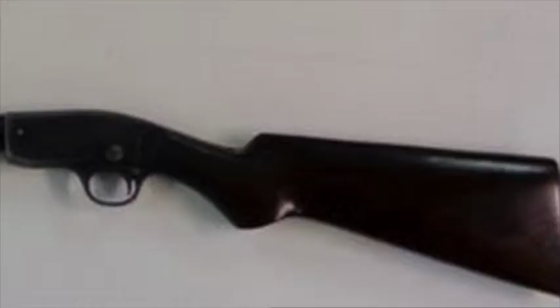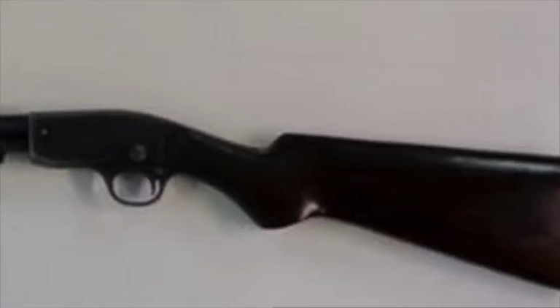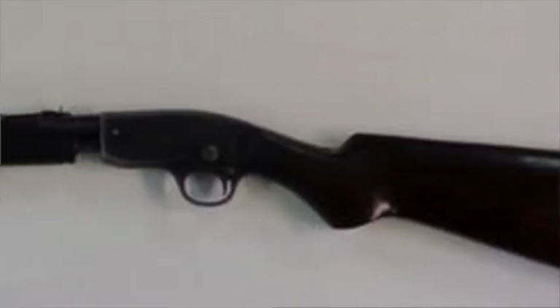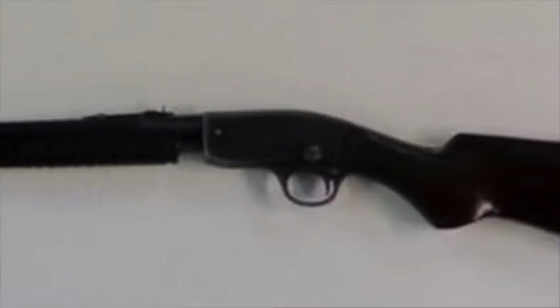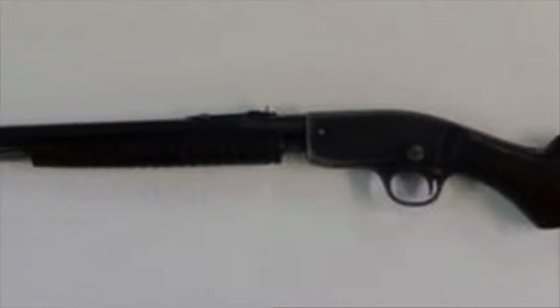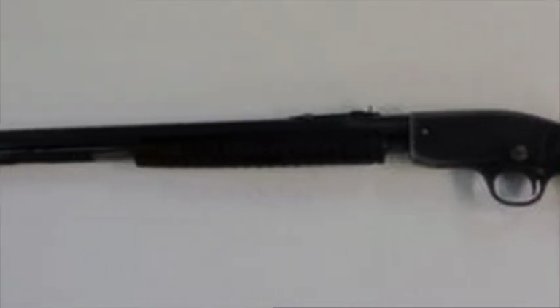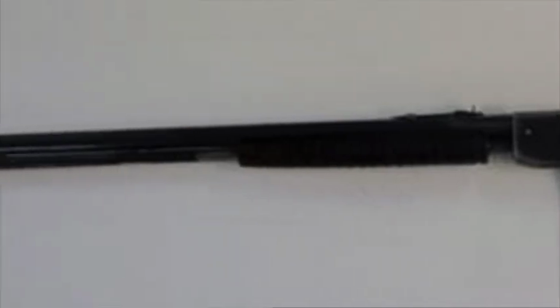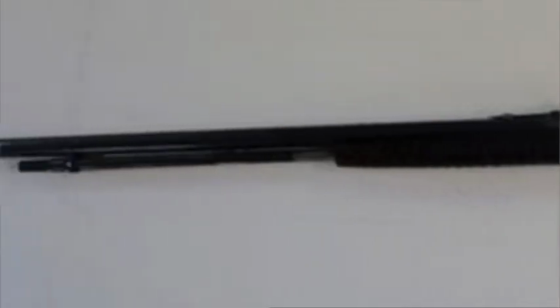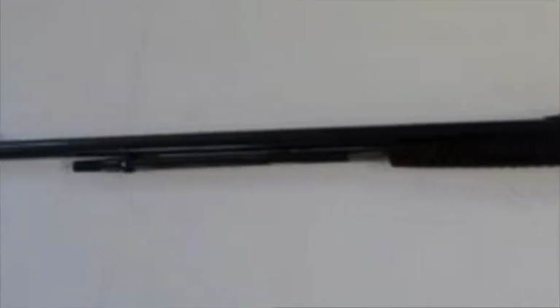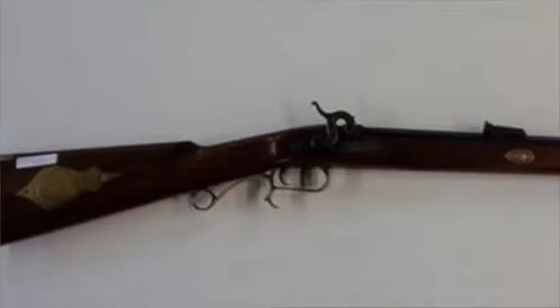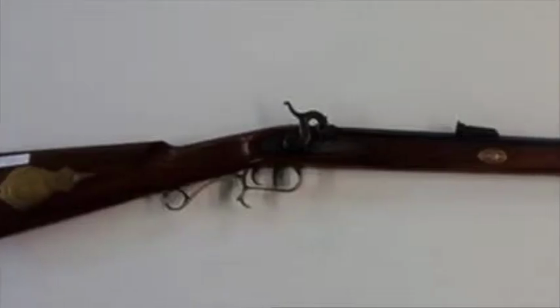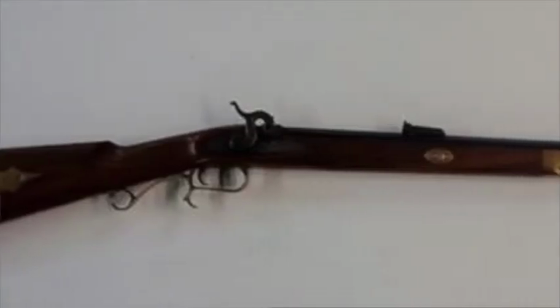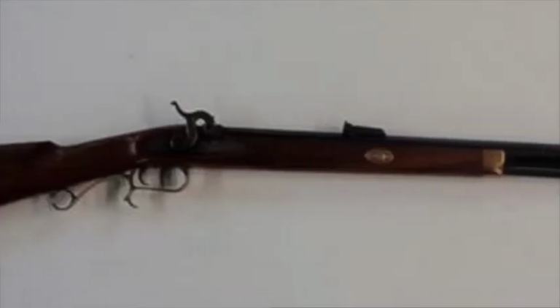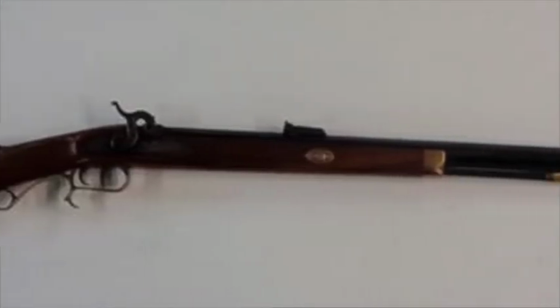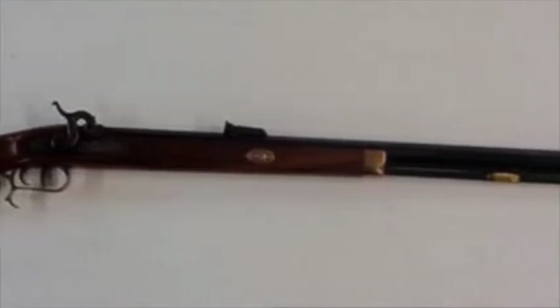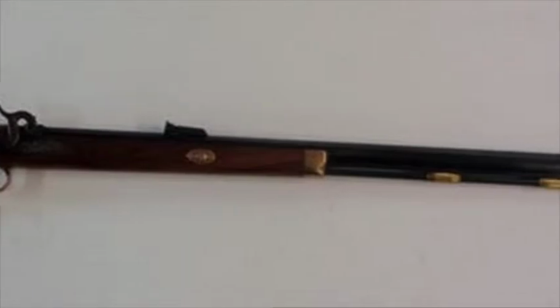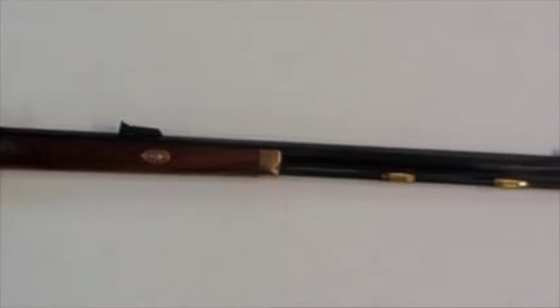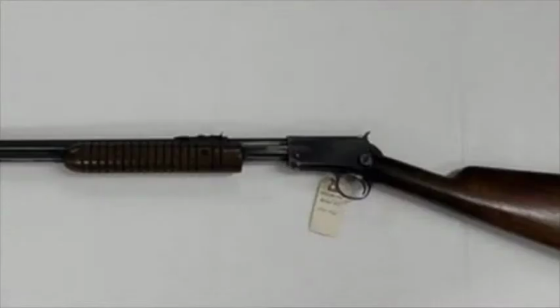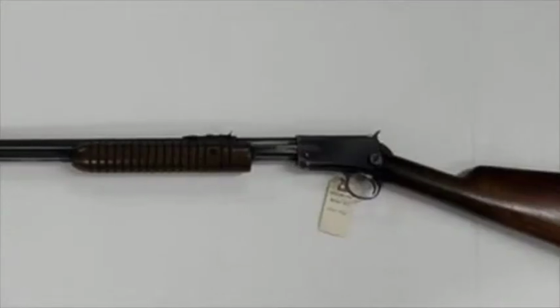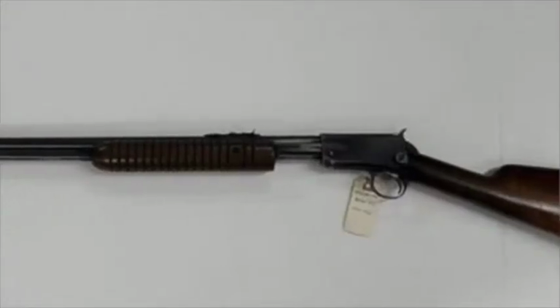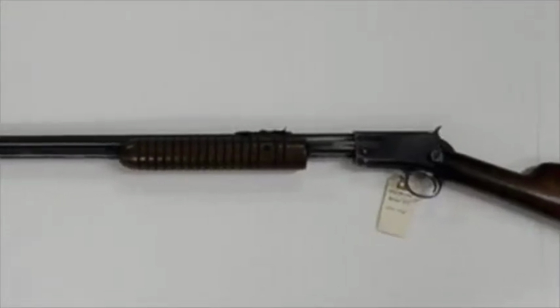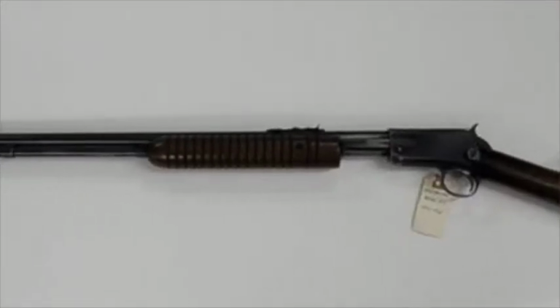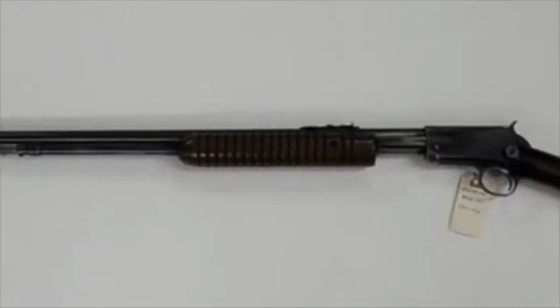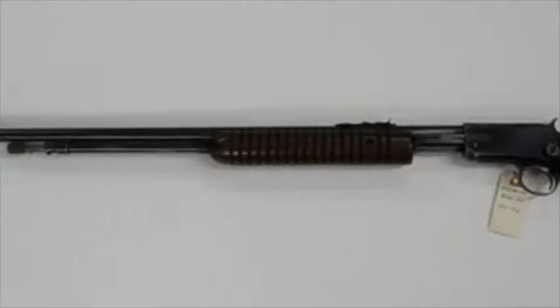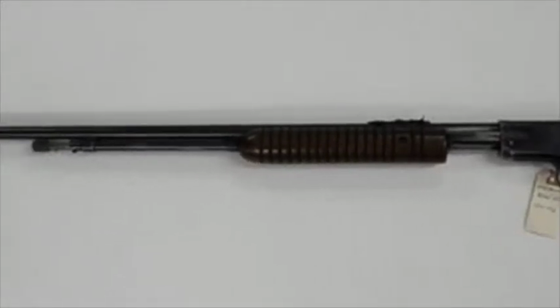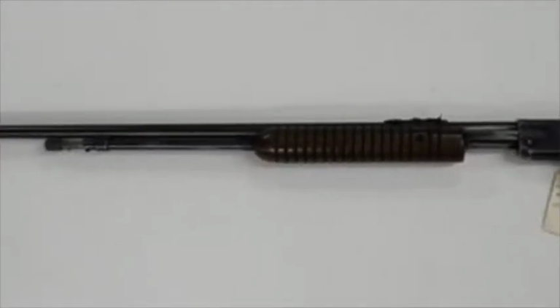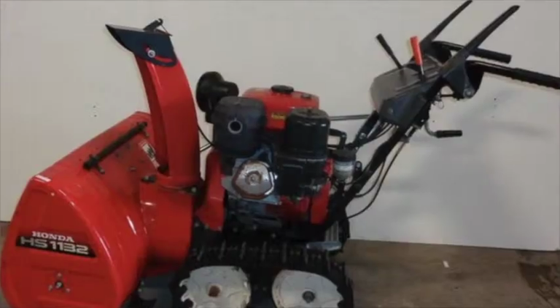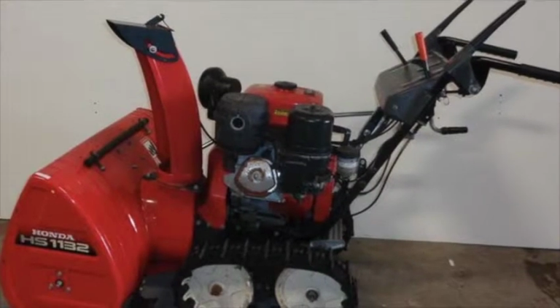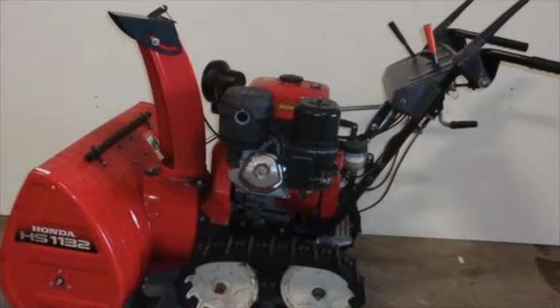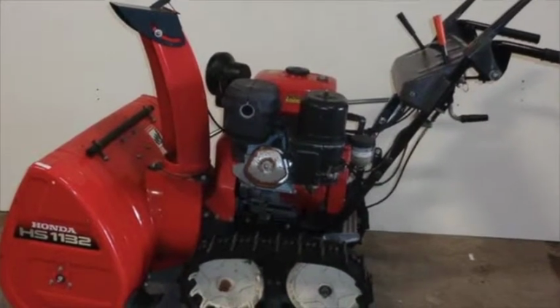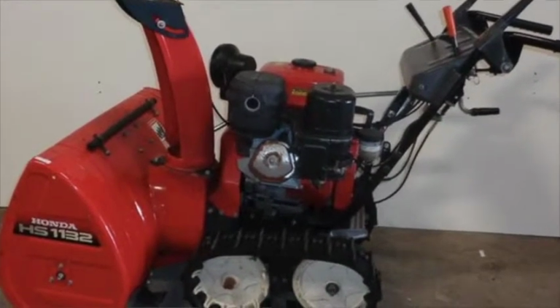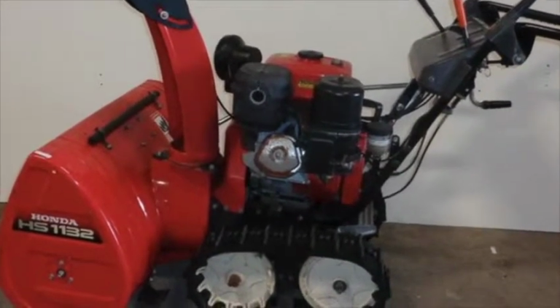In guns, we have a Savage Model 1909, a Thompson 50 caliber, and a 1946 Winchester Model 62. In power equipment, we've got Honda and John Deere snowblowers, along with a Troy-built pressure washer.